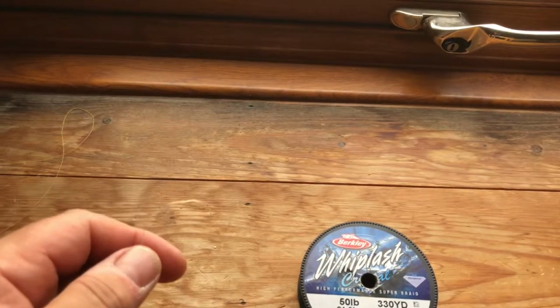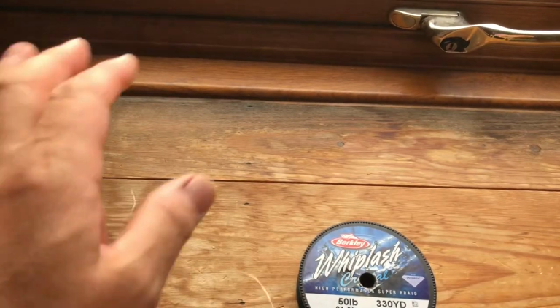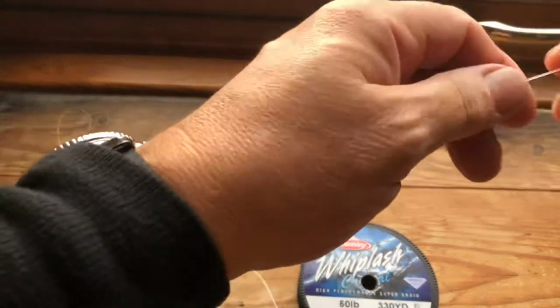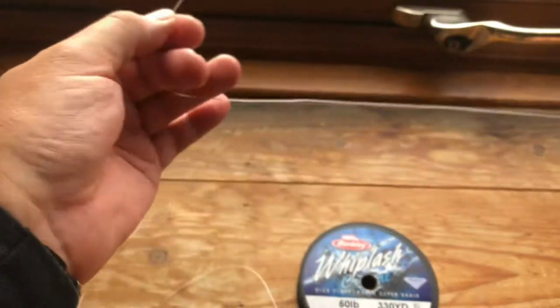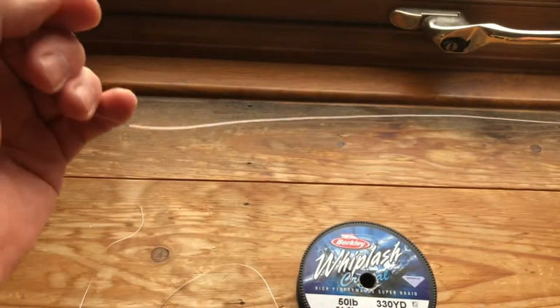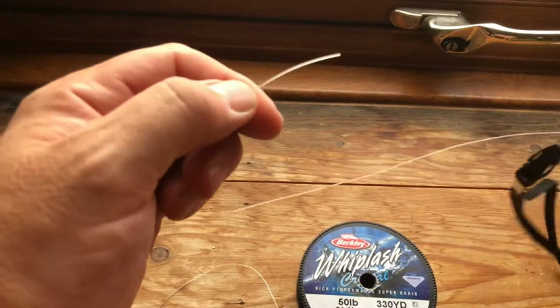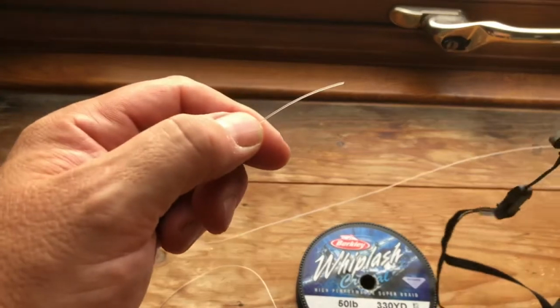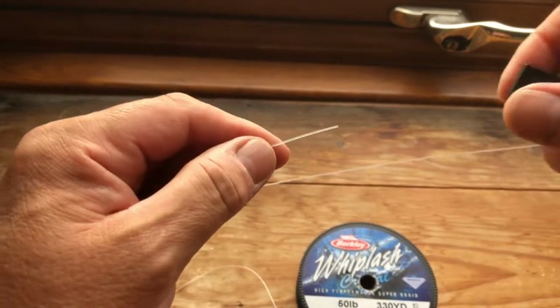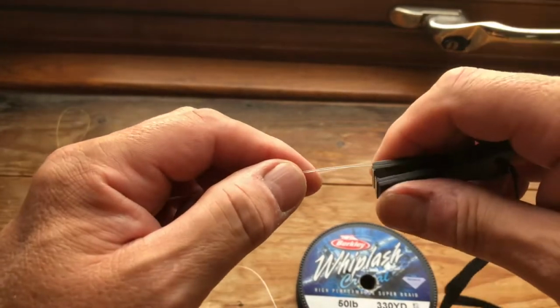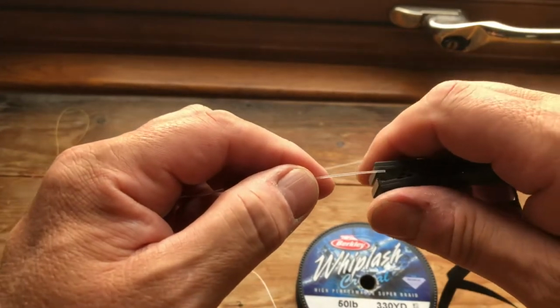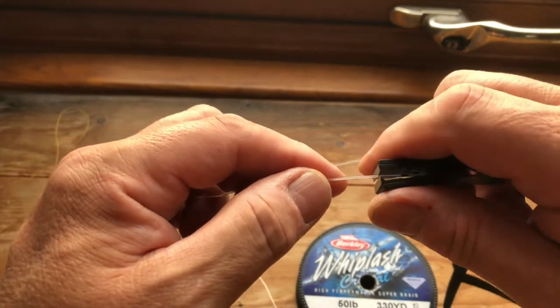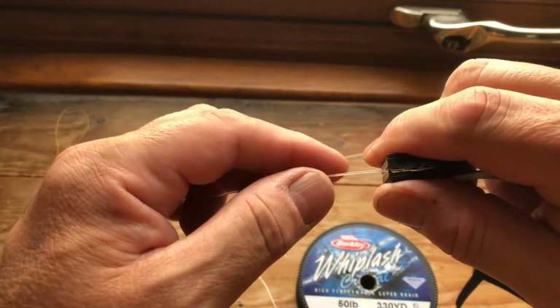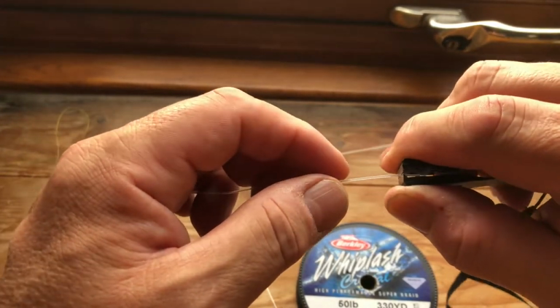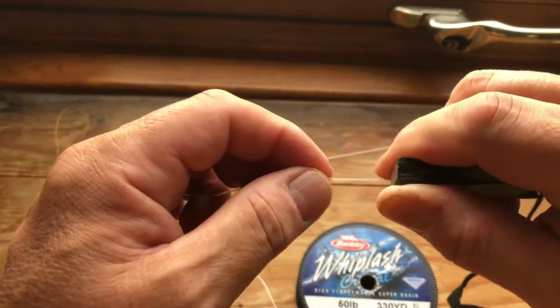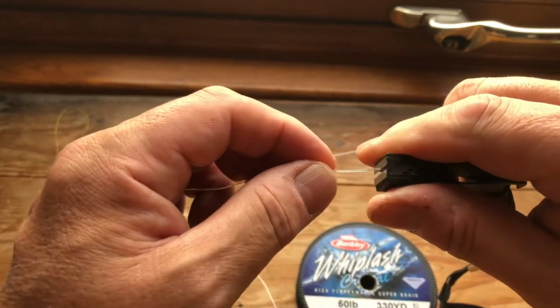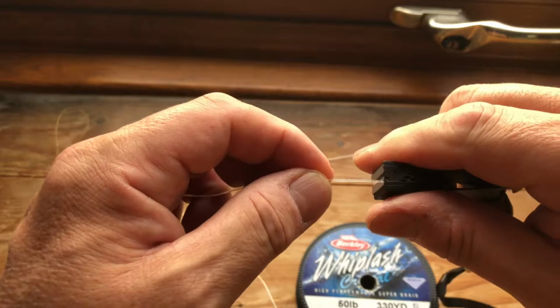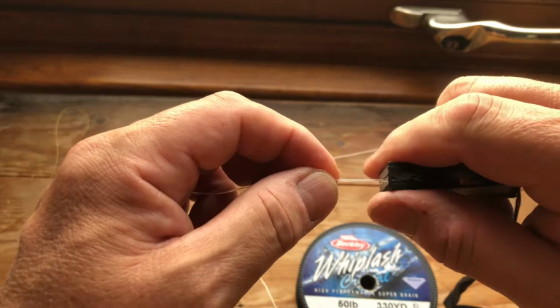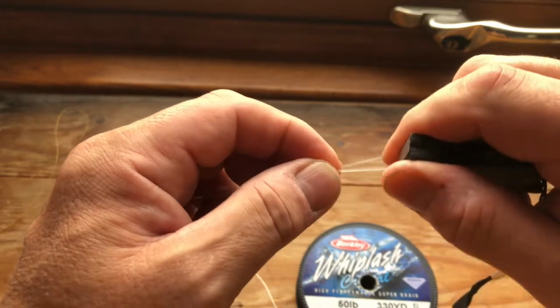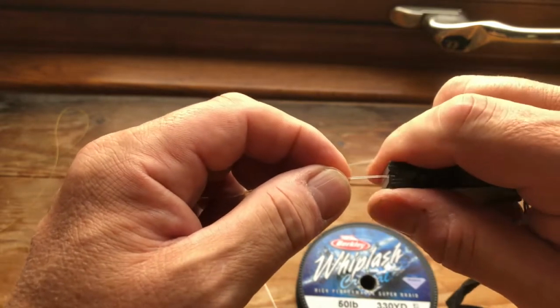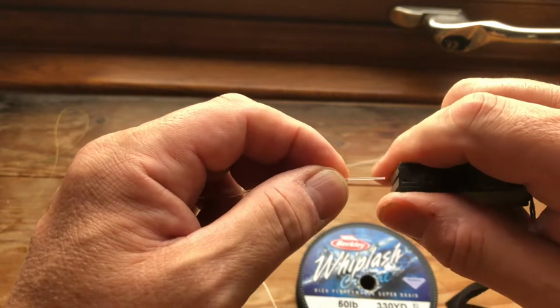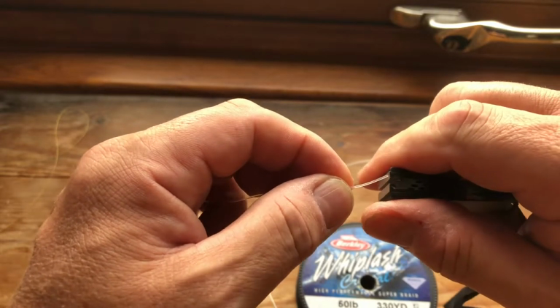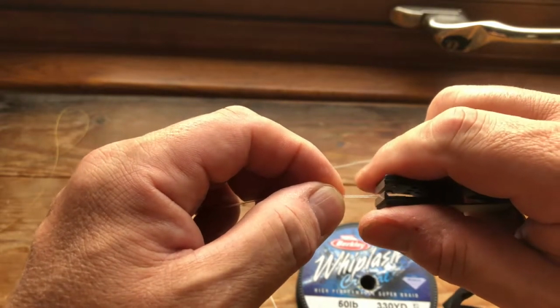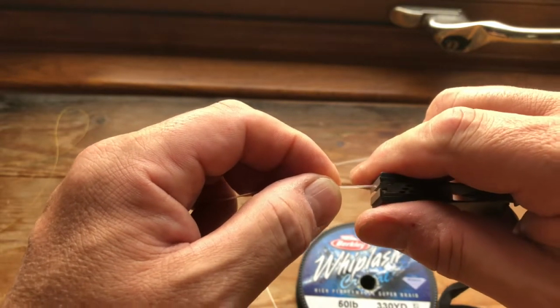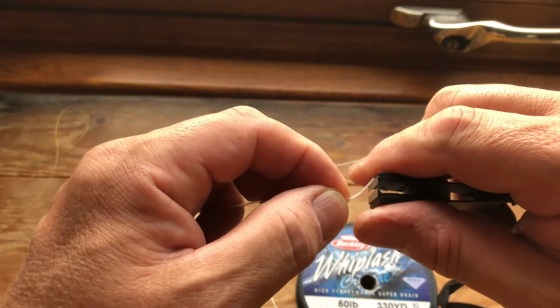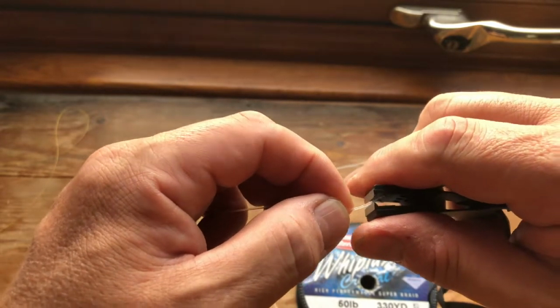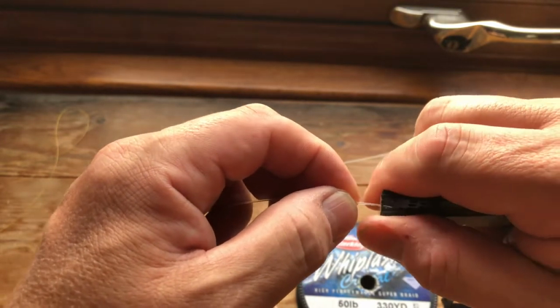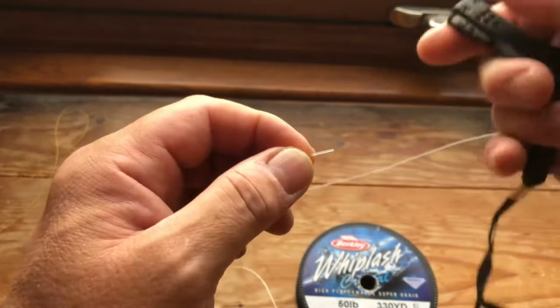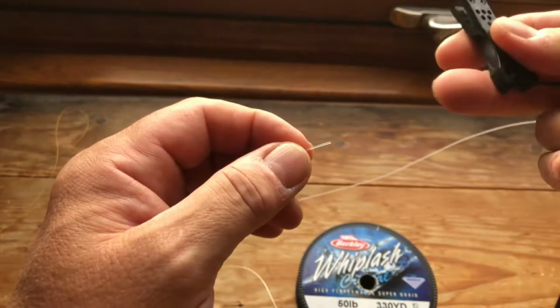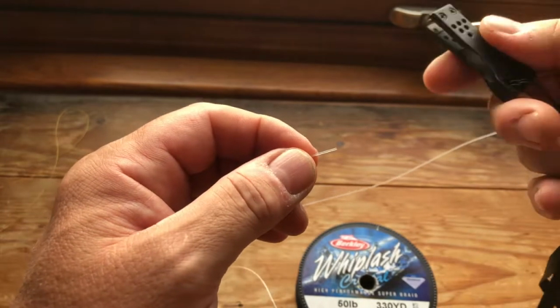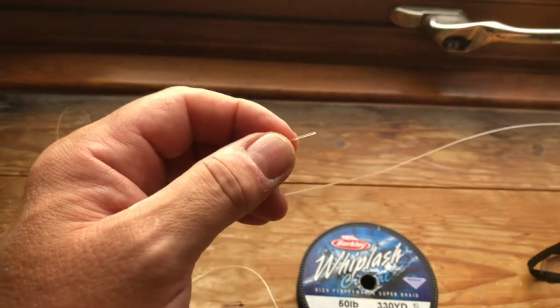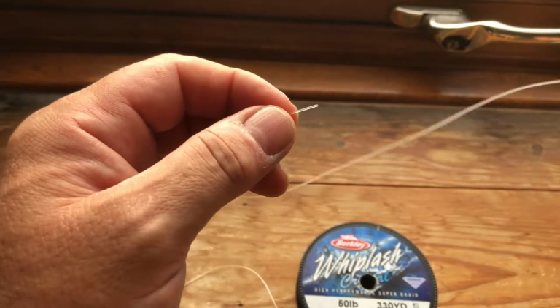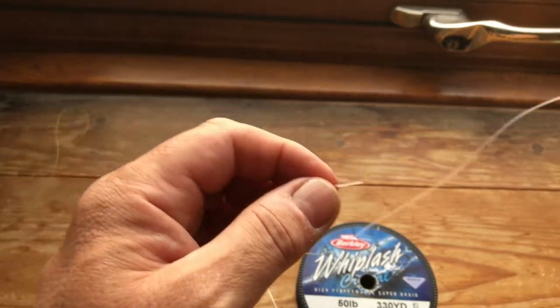And finally I've got some — this is 40 pound Amnesia mono. I expect this should be easy. Yep, nice and easy. Okay, we'll come back to those in a minute.